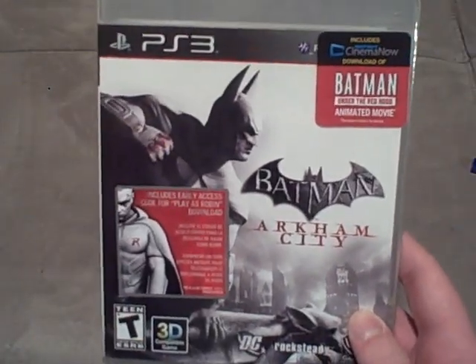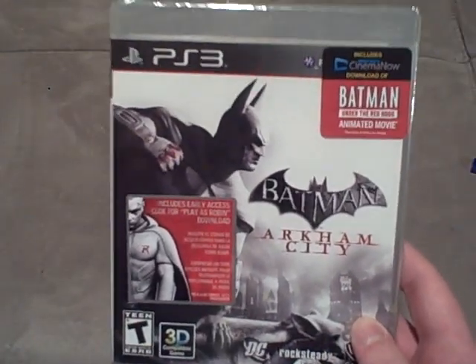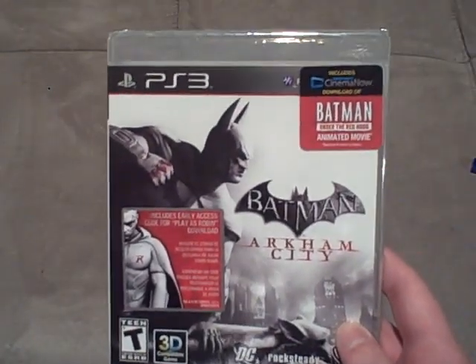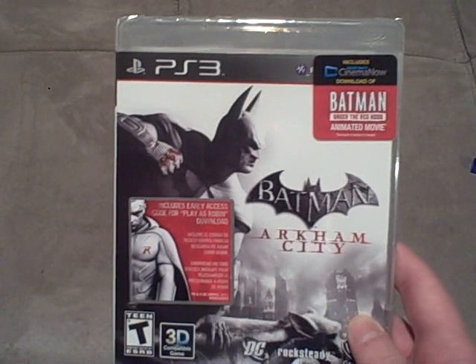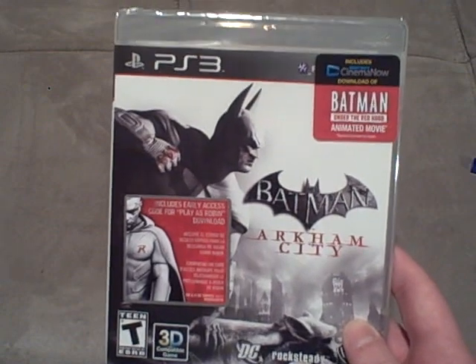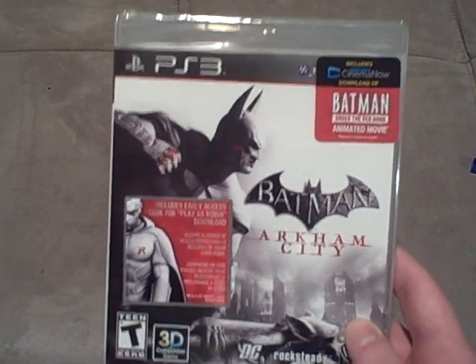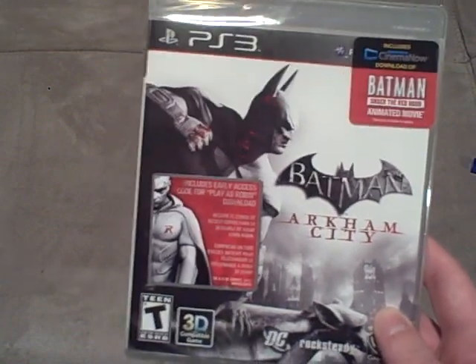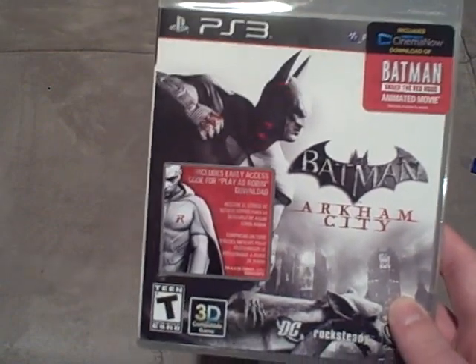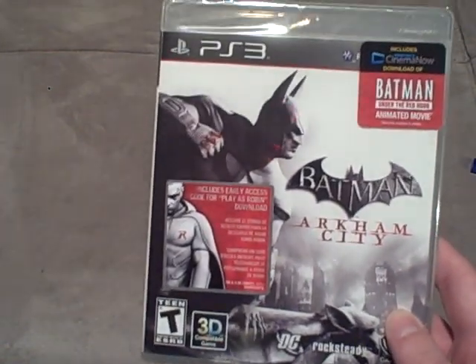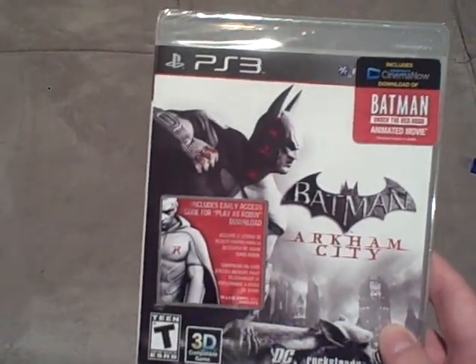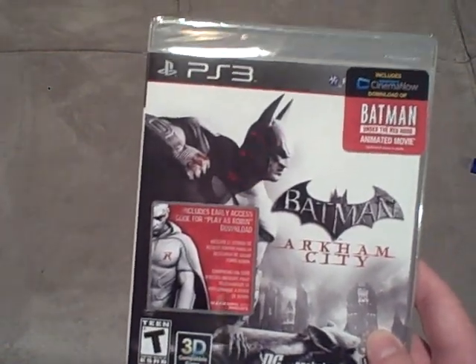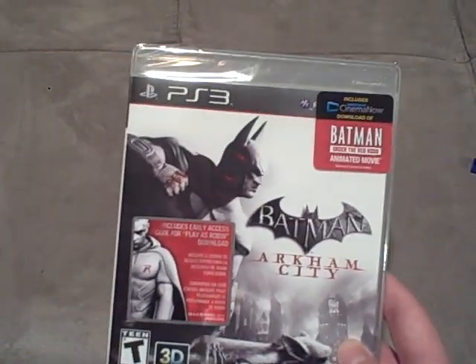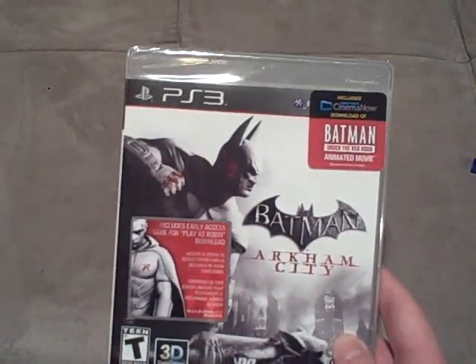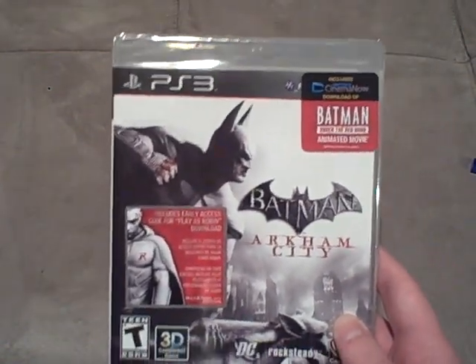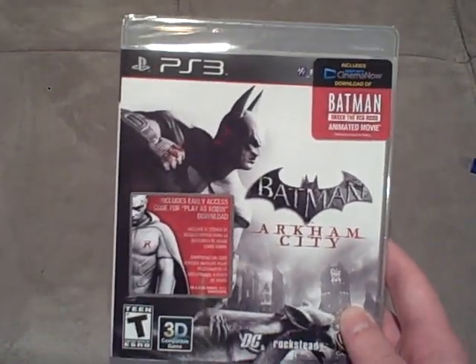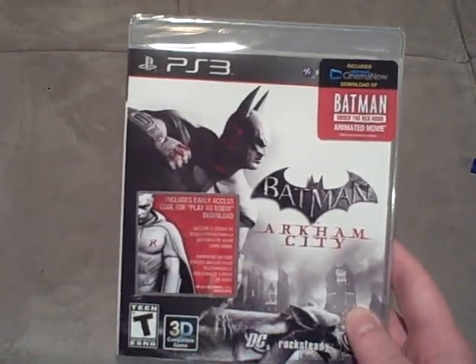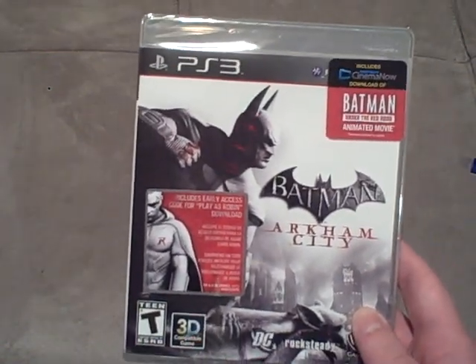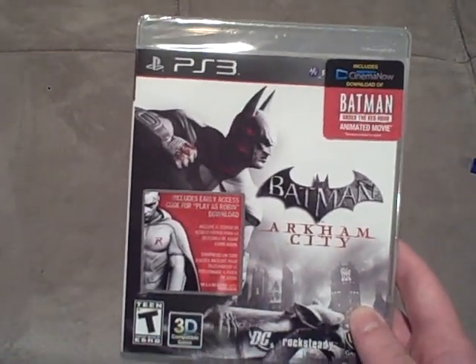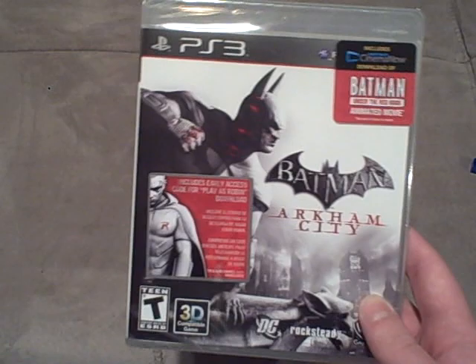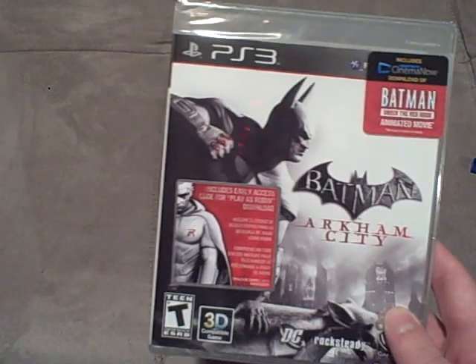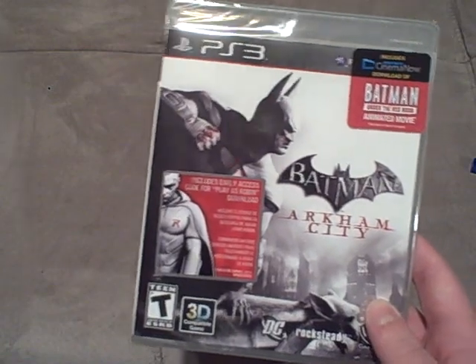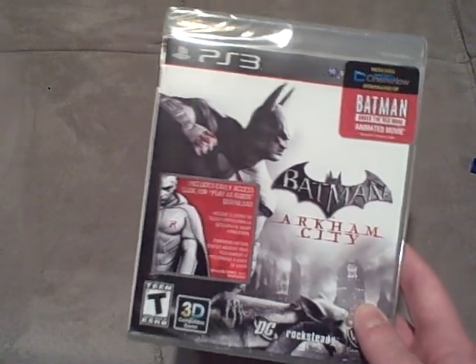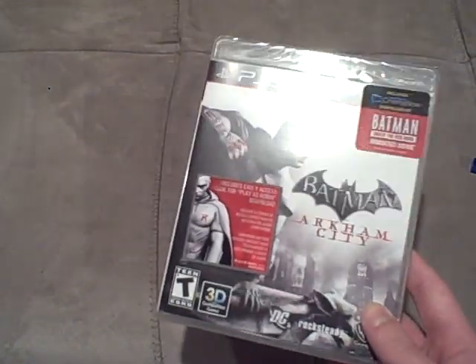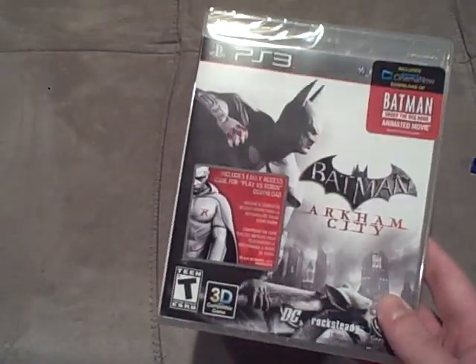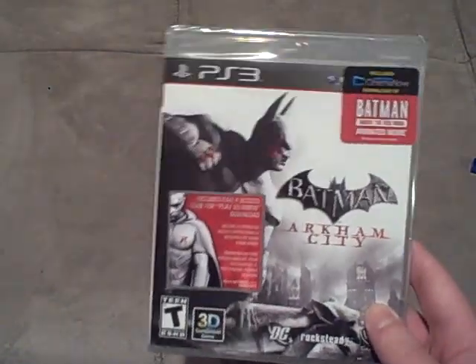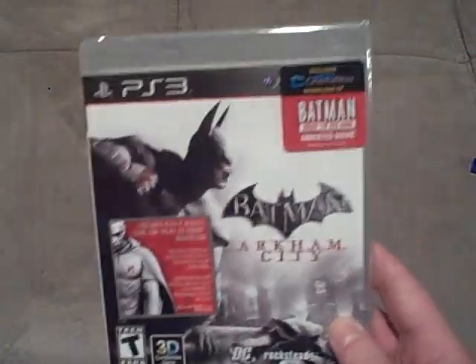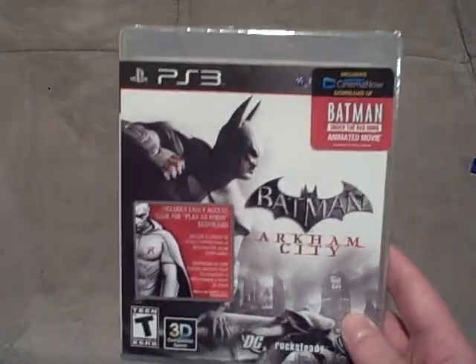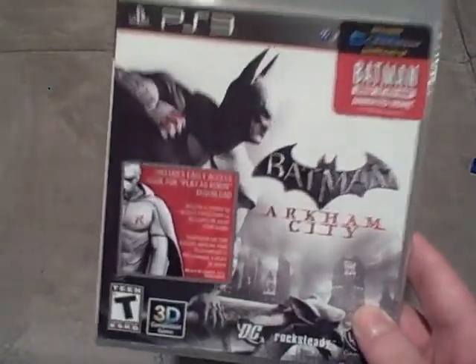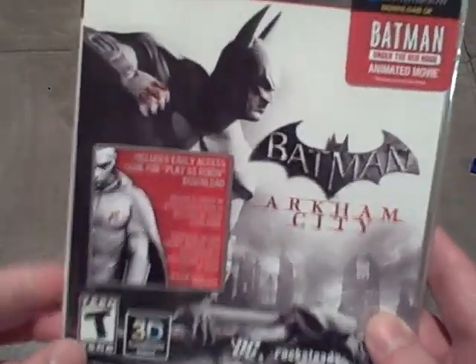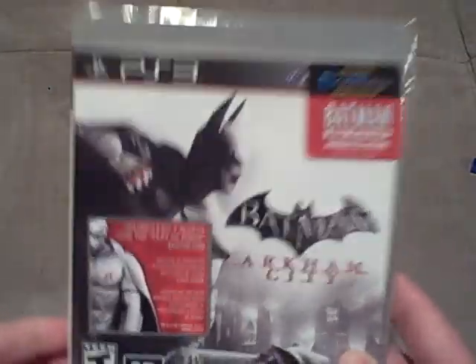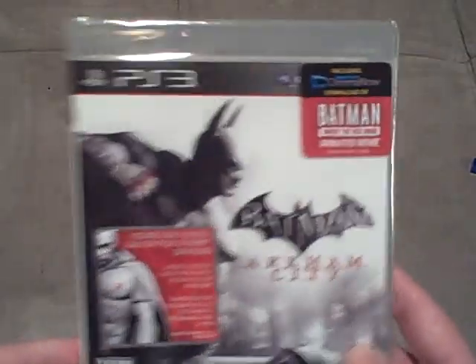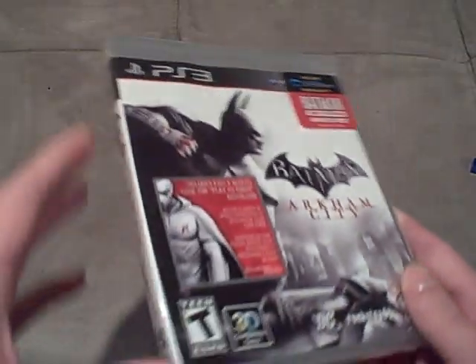I'm a huge fan of Batman. I love Batman. I love the movie The Dark Knight. I loved all the Batman animated series — everything about Batman. I just love it, and I can't wait to play this game.